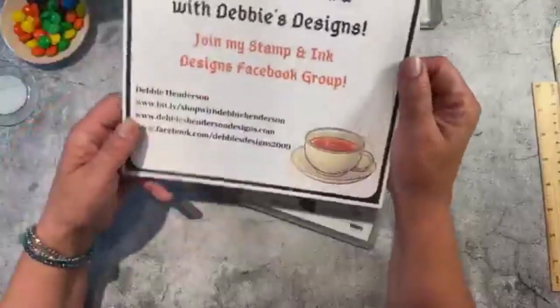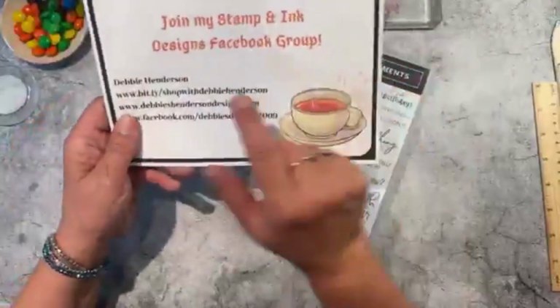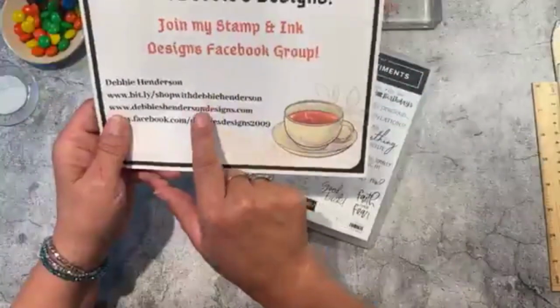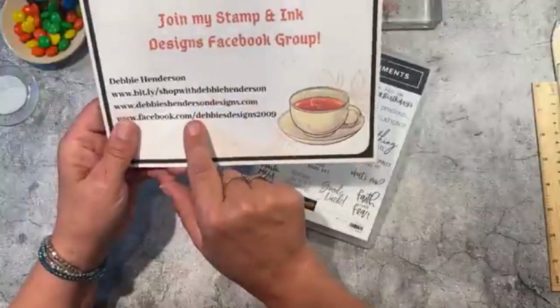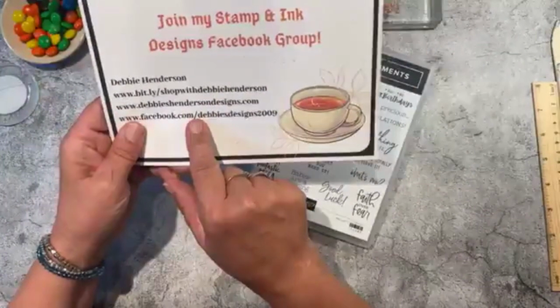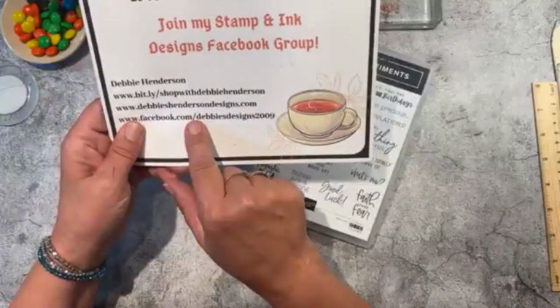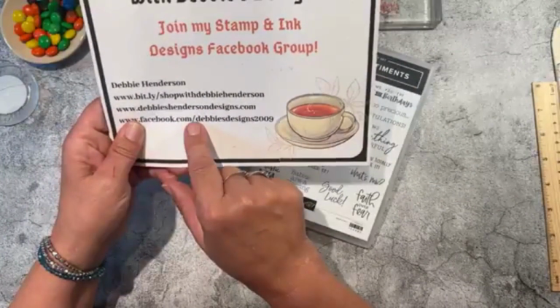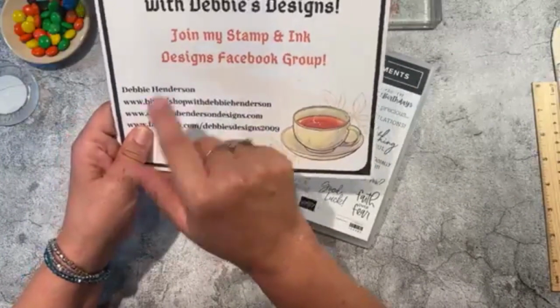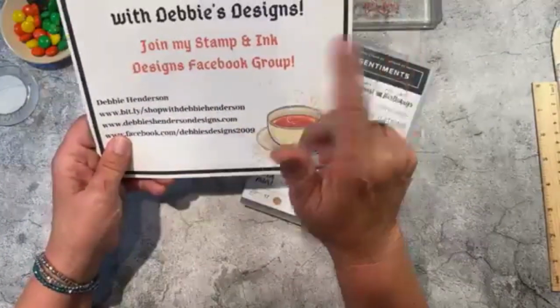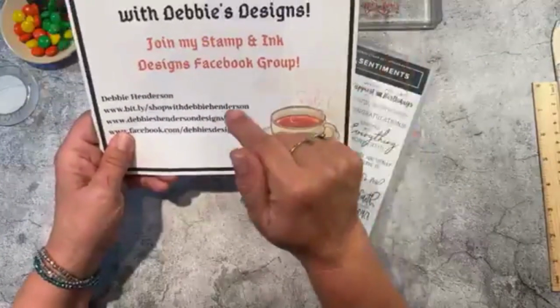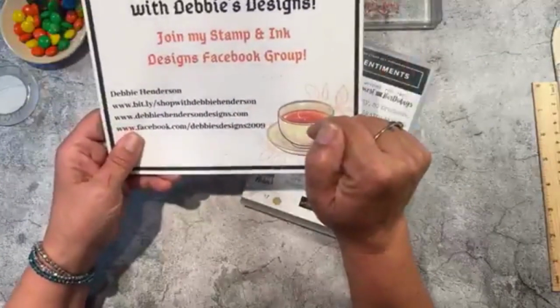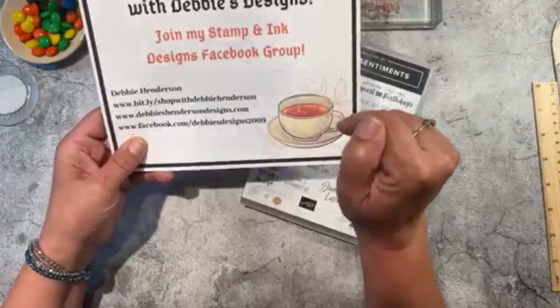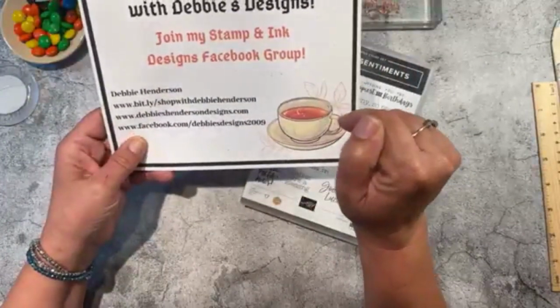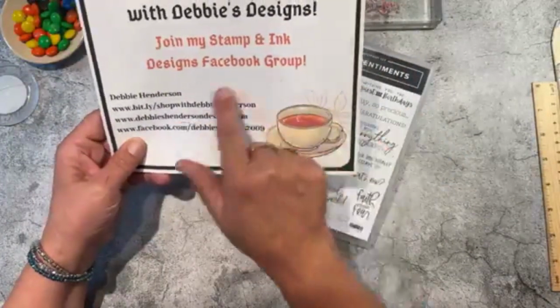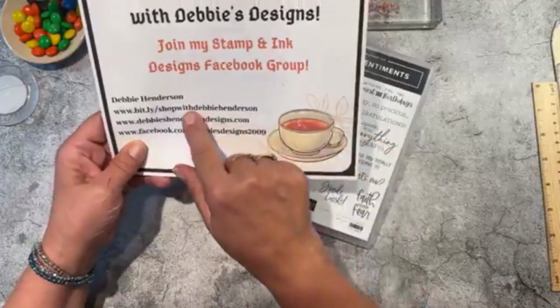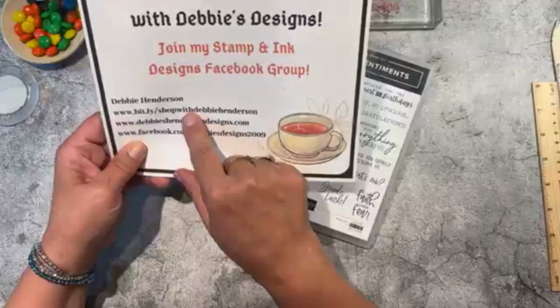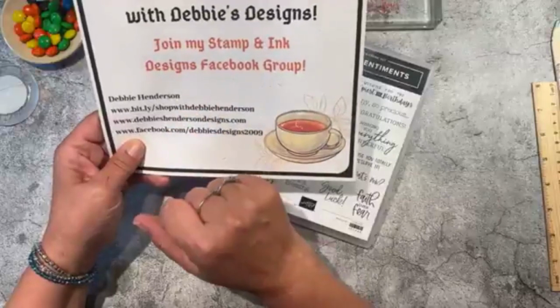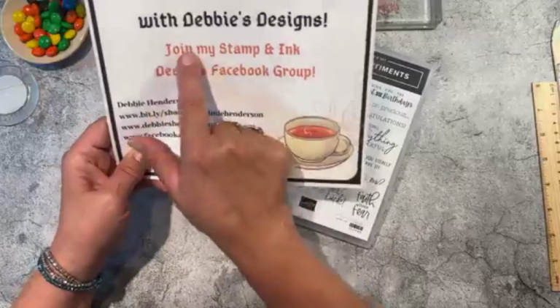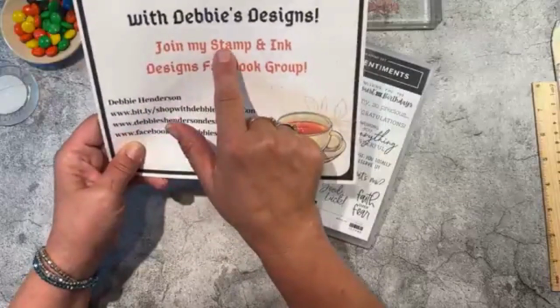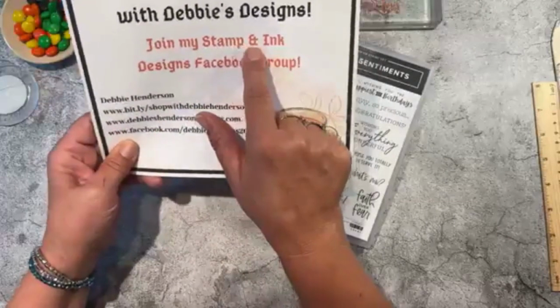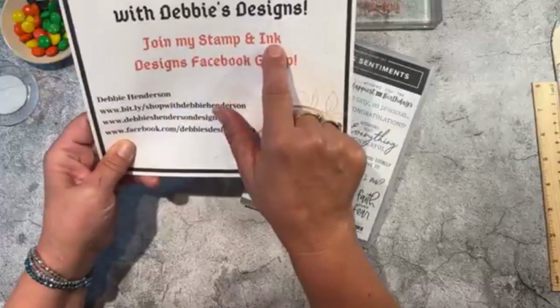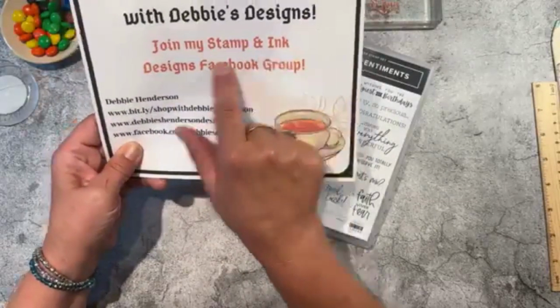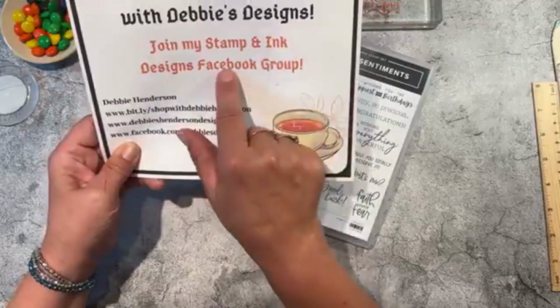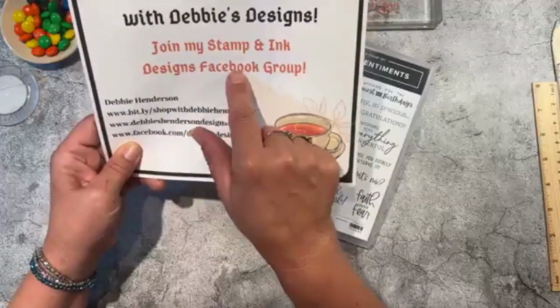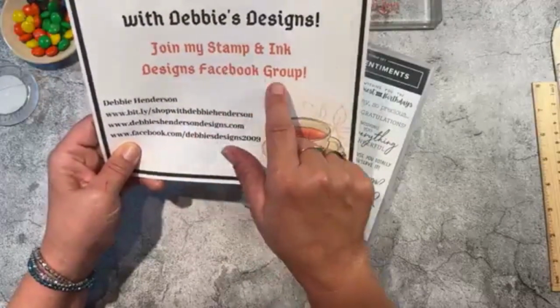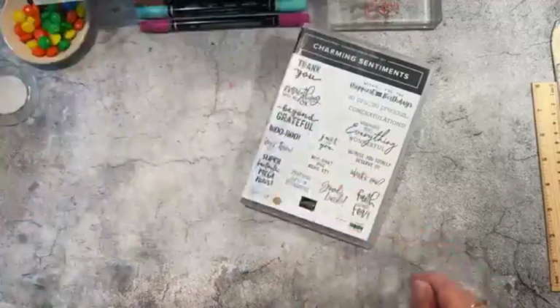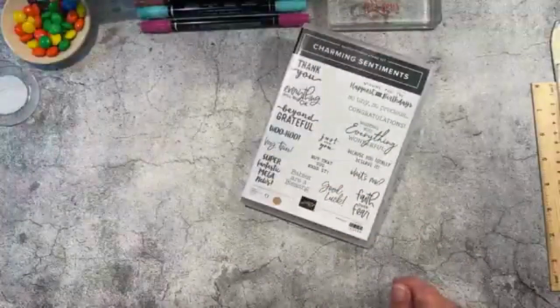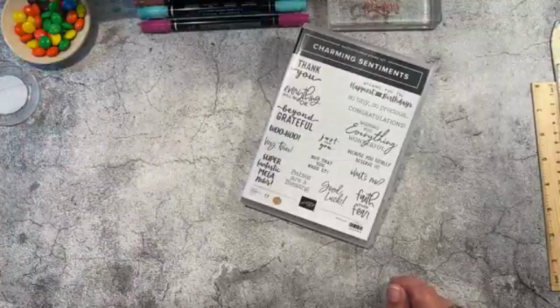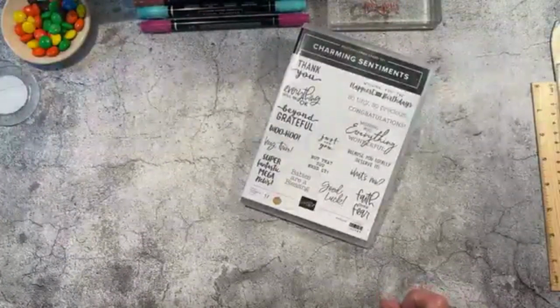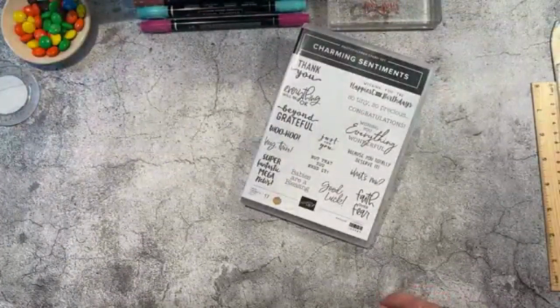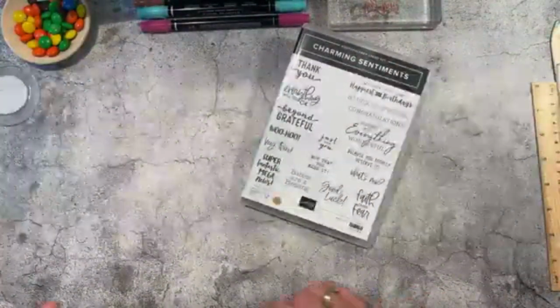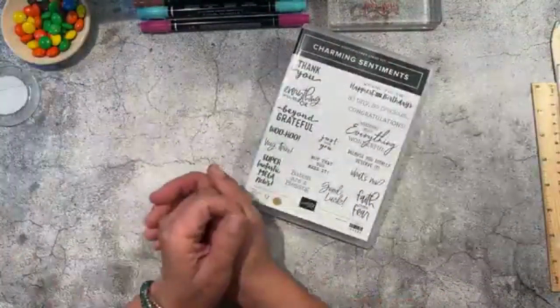Welcome to my weekly tea time and a card. For those of you watching this later on YouTube, make sure you come find me on Facebook under Stamp and Ink Designs group — right here, Stamp and Ink Designs Facebook group.